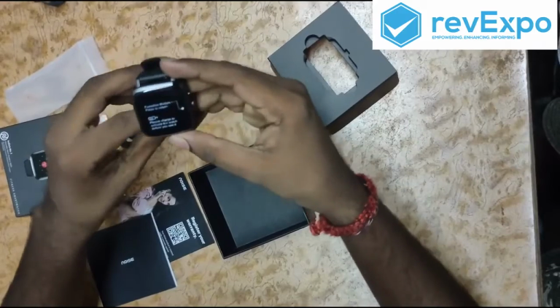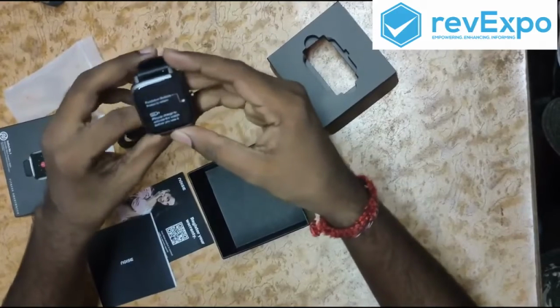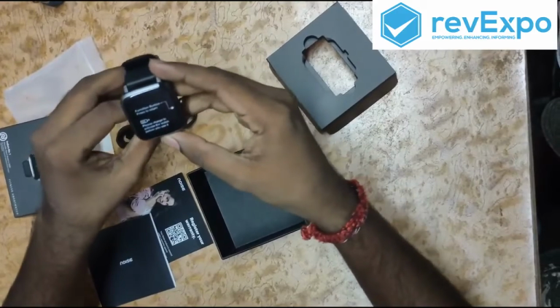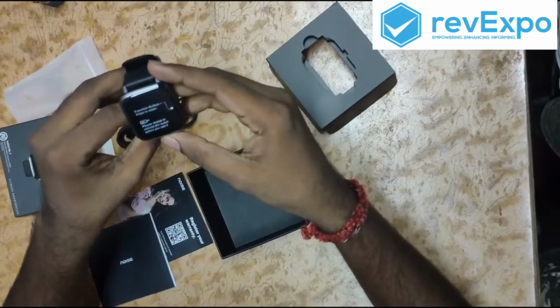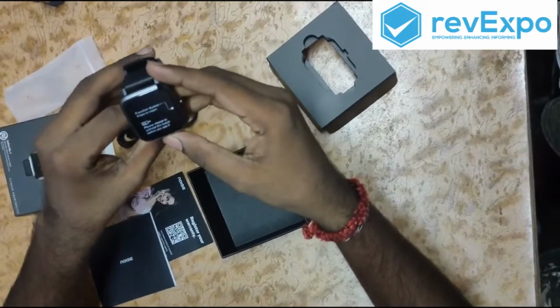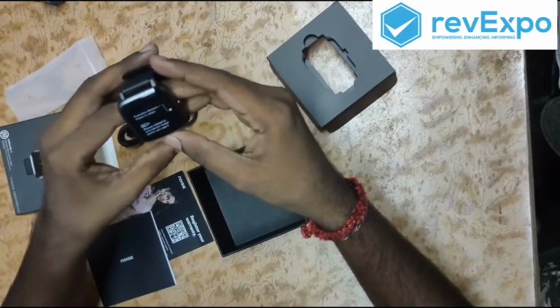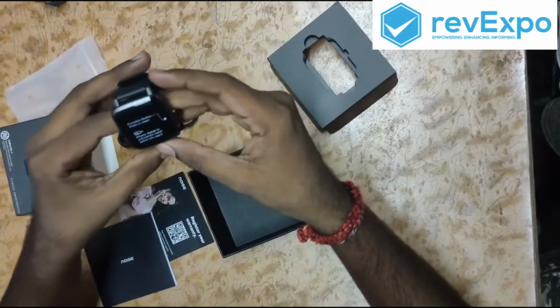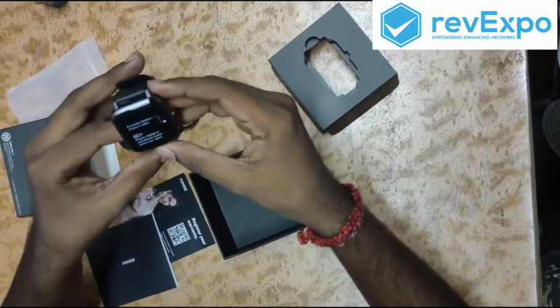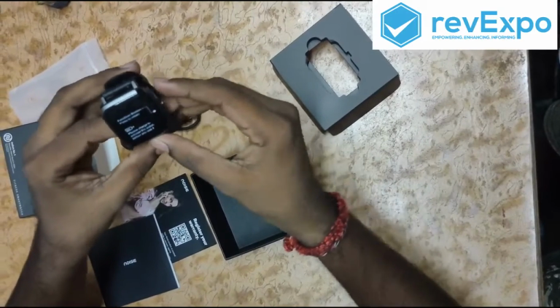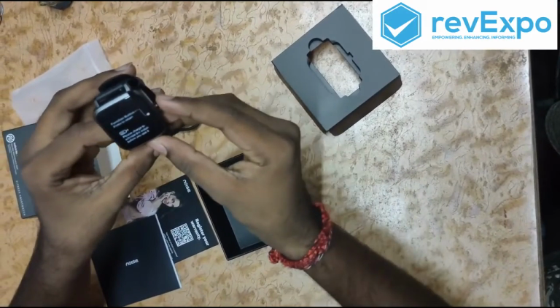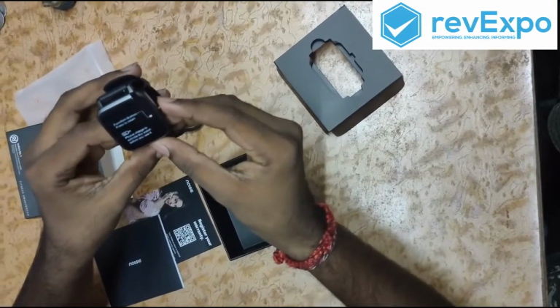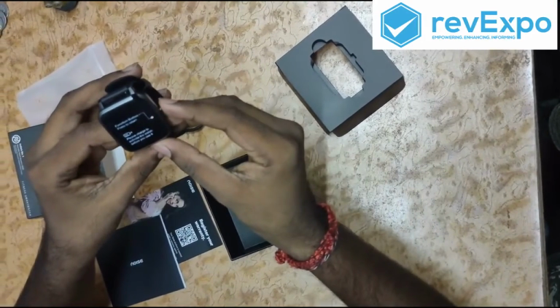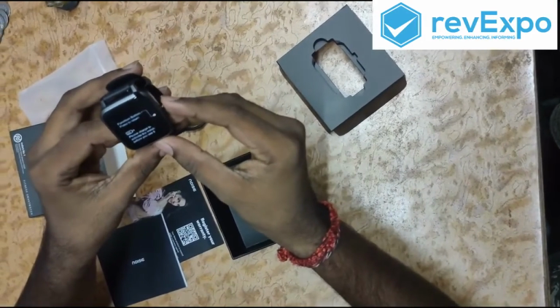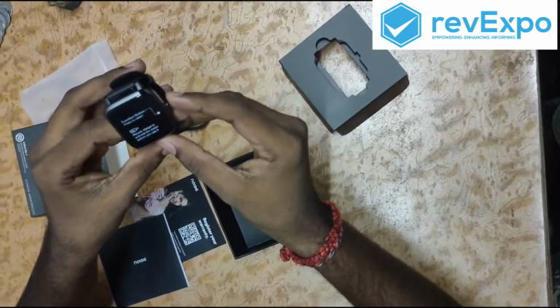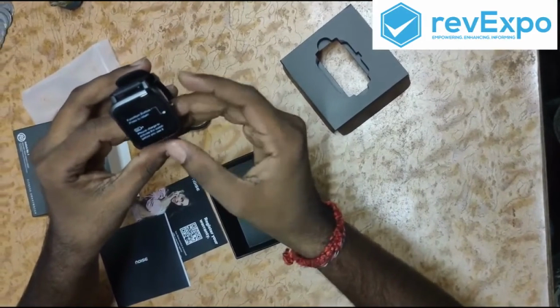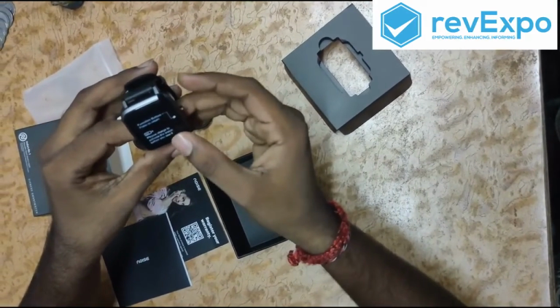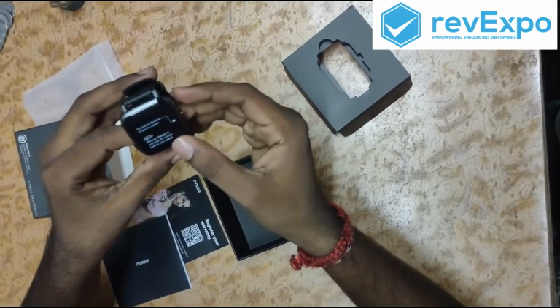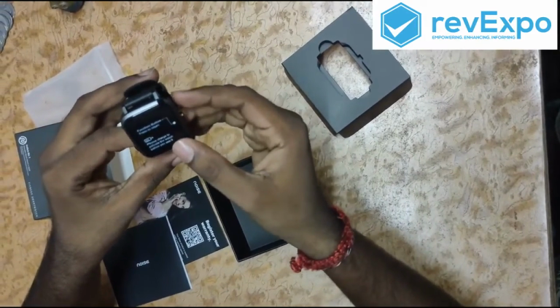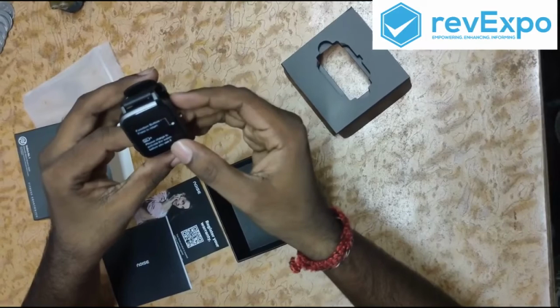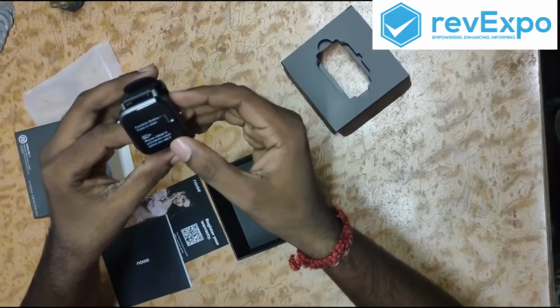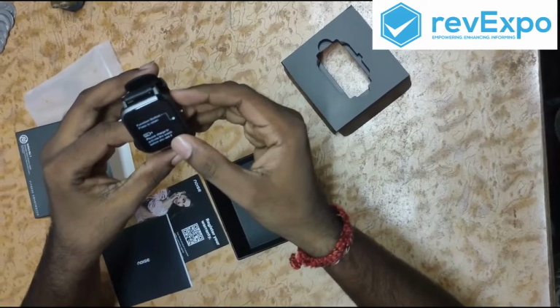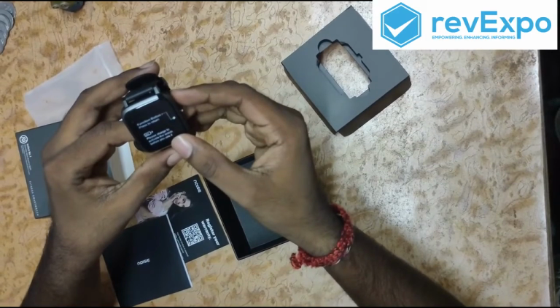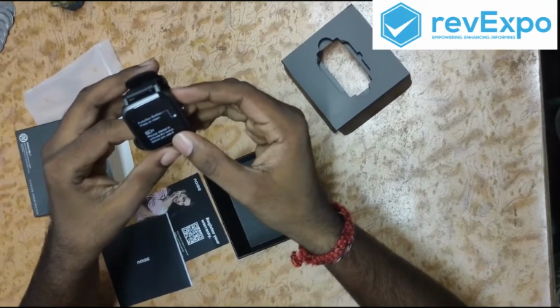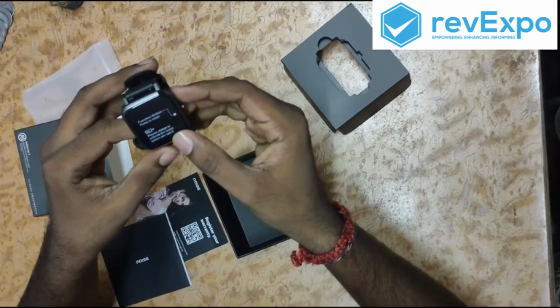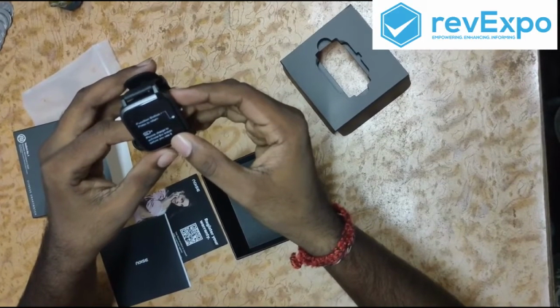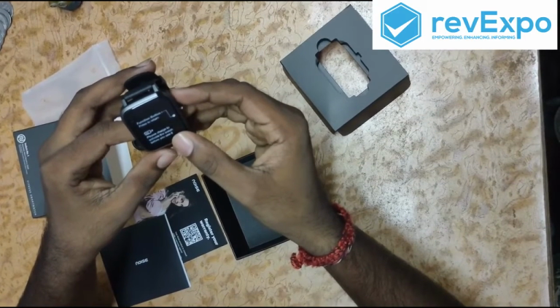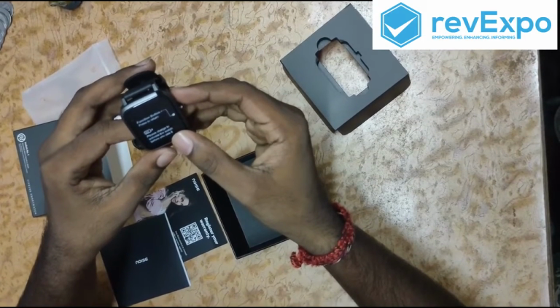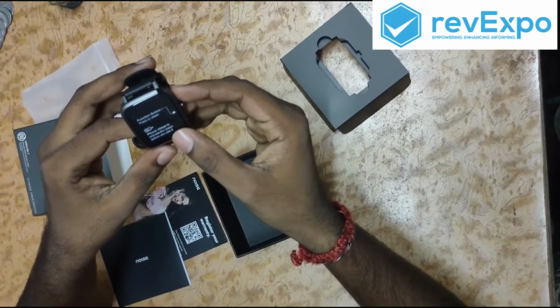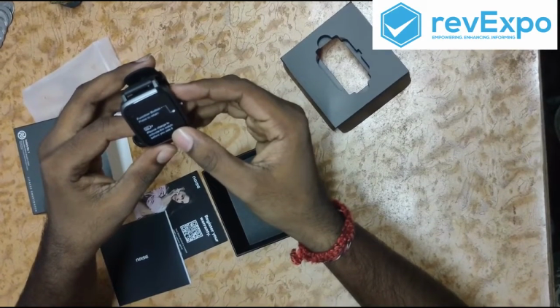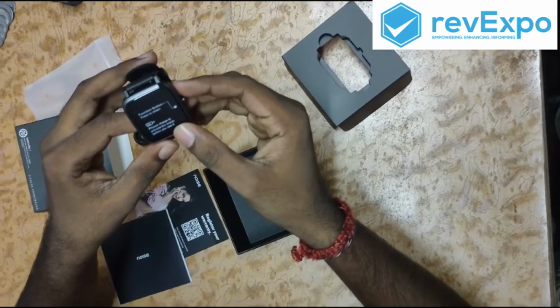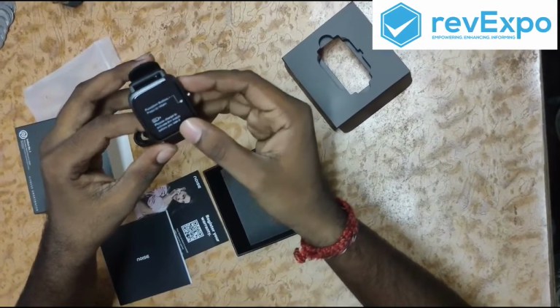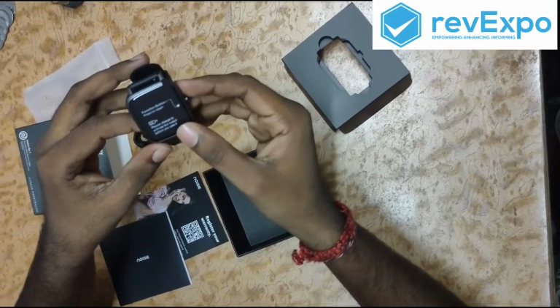This is the watch and this is the function button. First we should keep it on charge so that the watch will switch on.